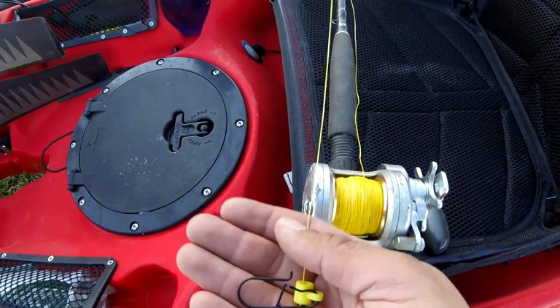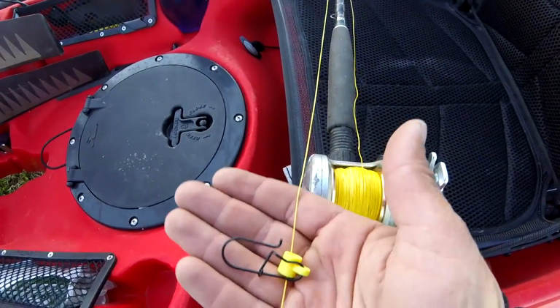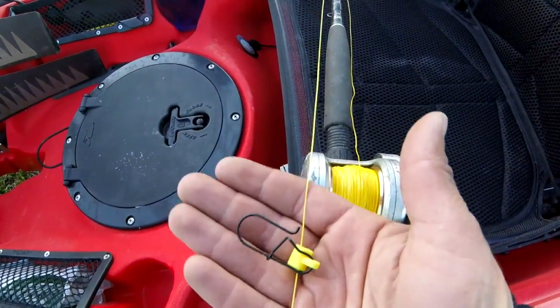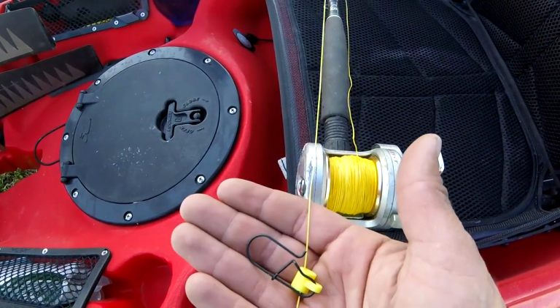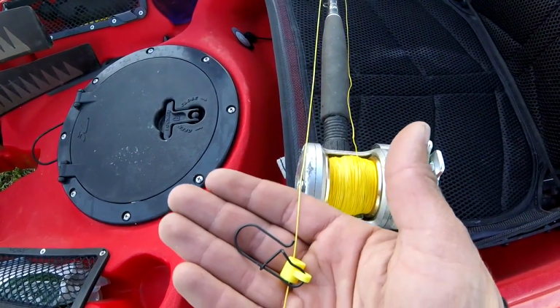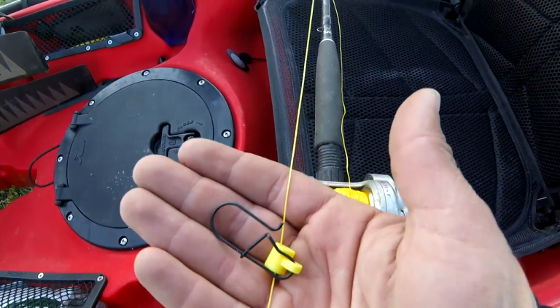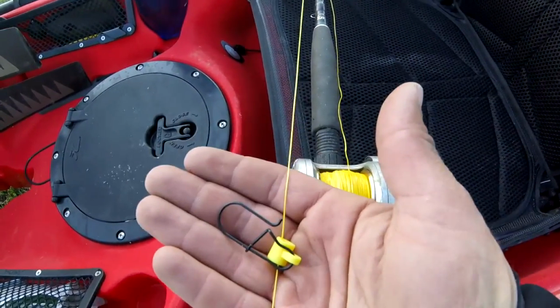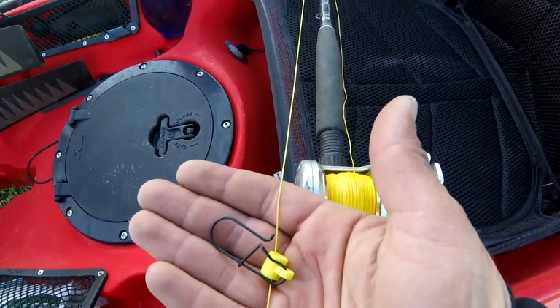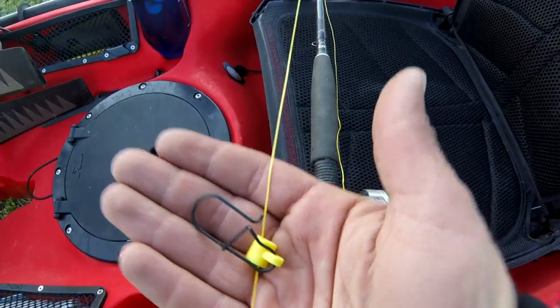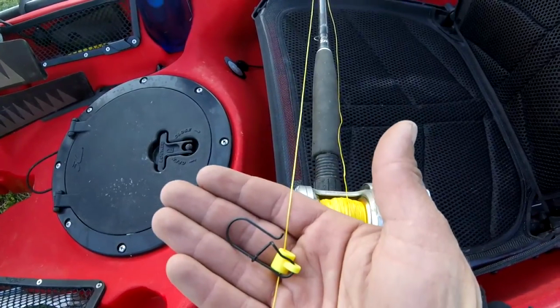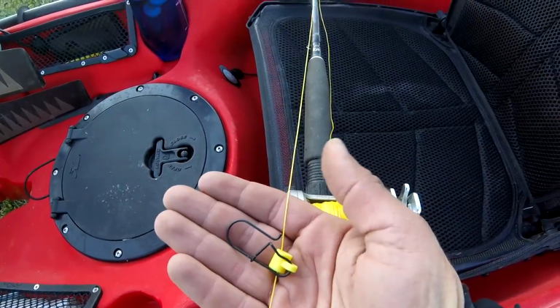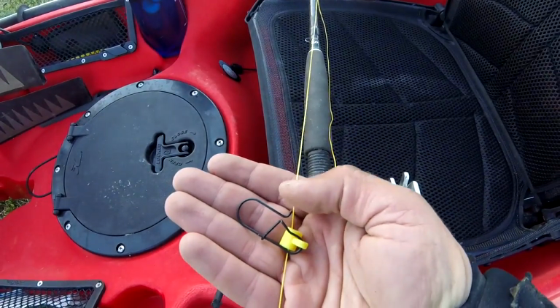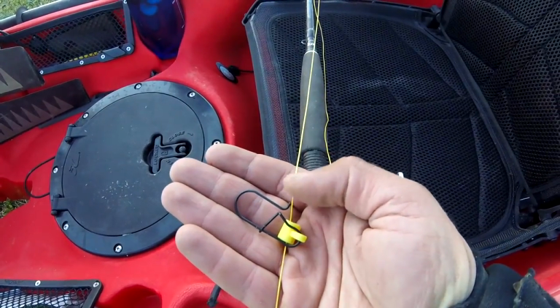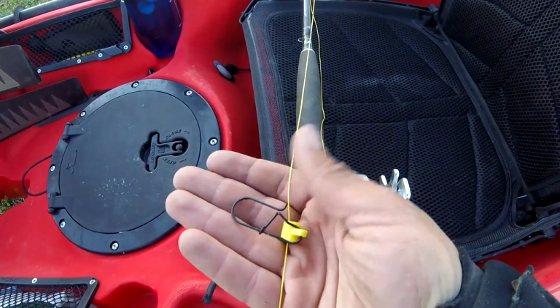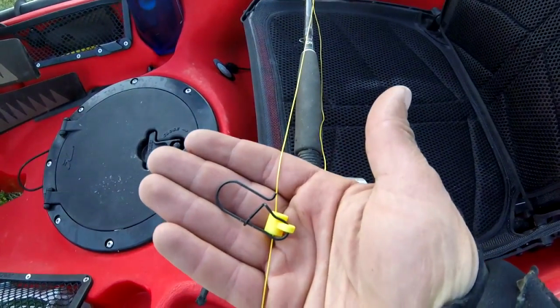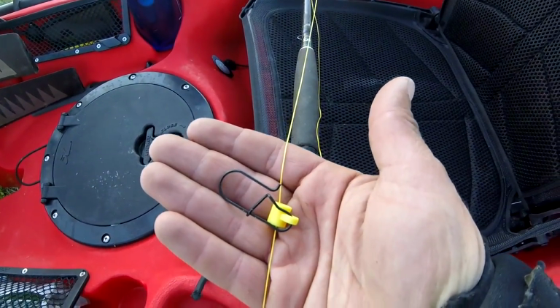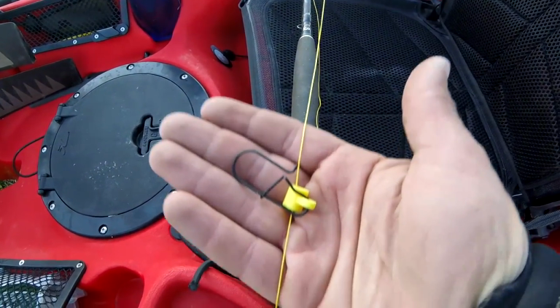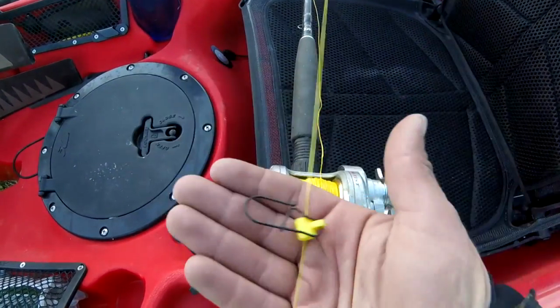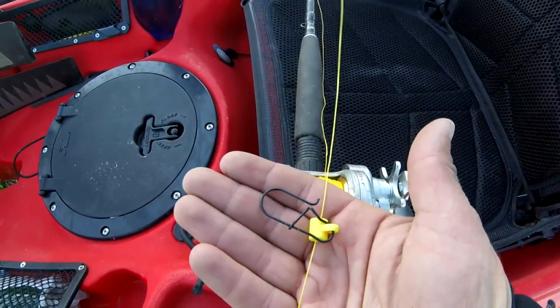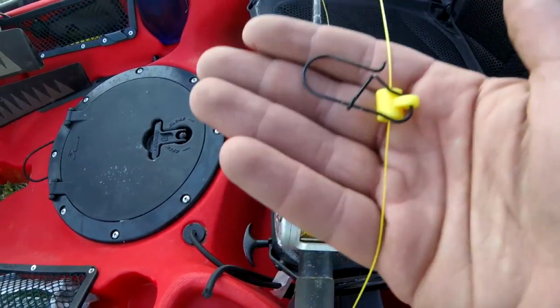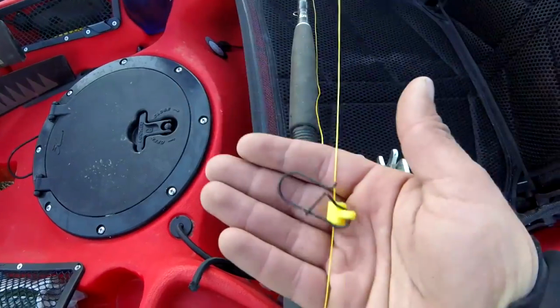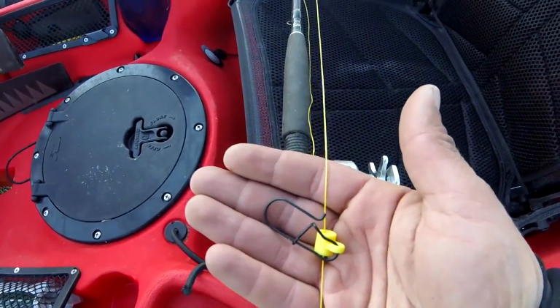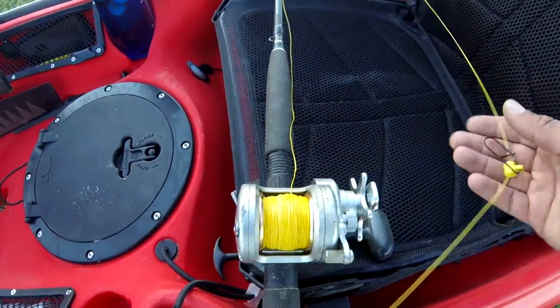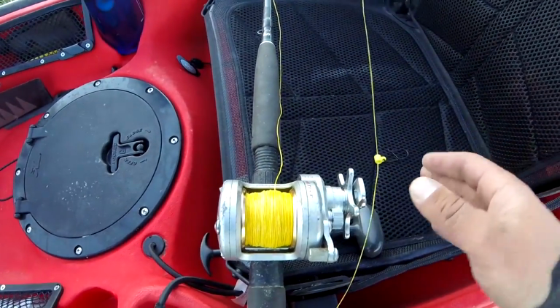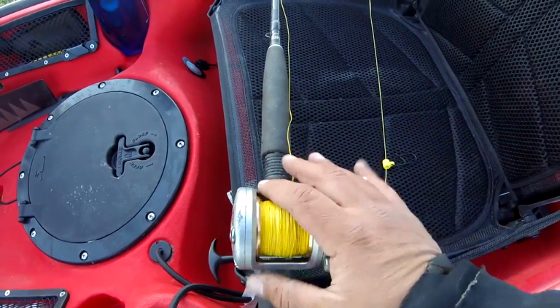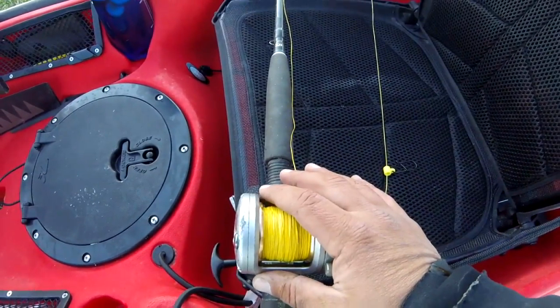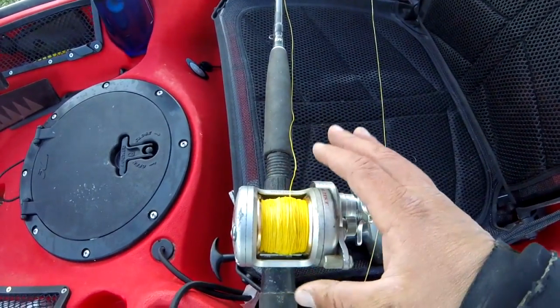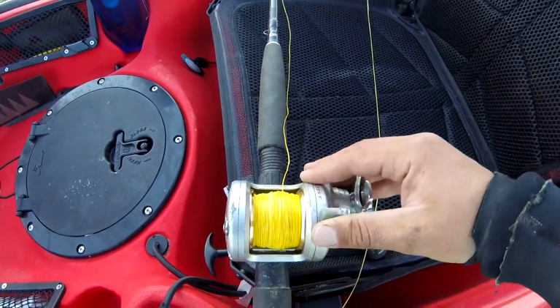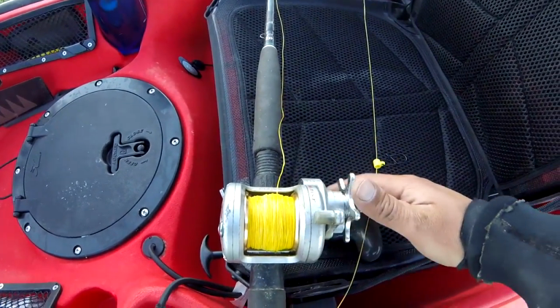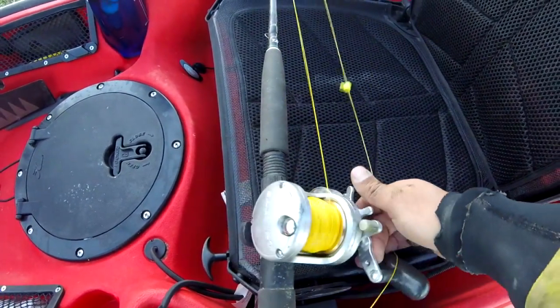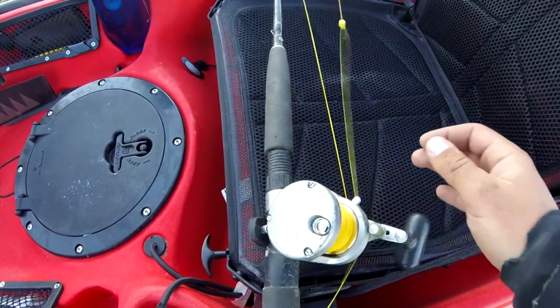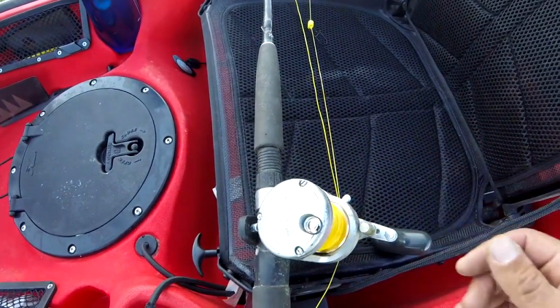This won't interfere — you can keep it on there. If you fish with no weight, you can still use it. Anyway, if I end up in some deeper water and need to add weights, I'm ready to go. Kayak's all rigged up, let's go hit it and show you how it gets done.